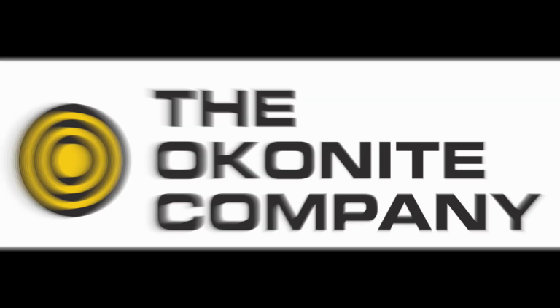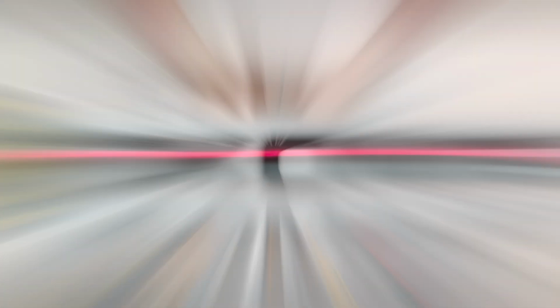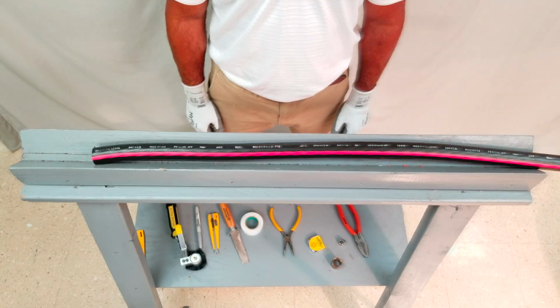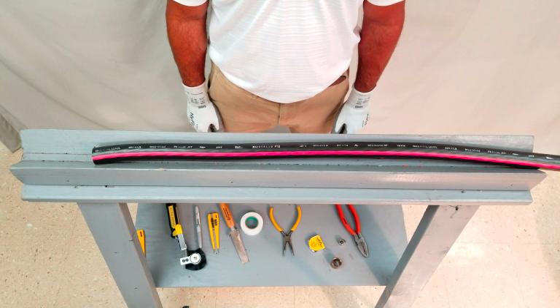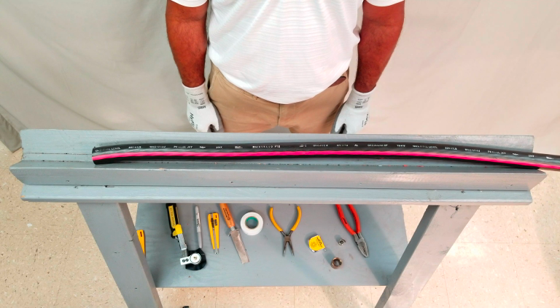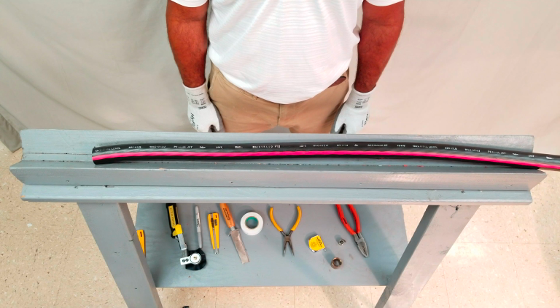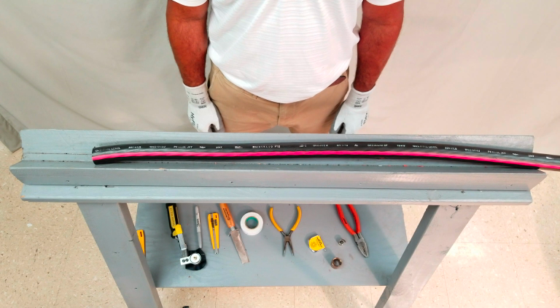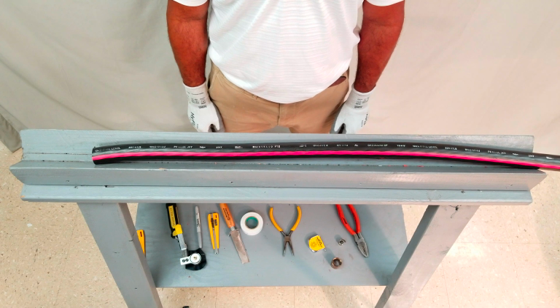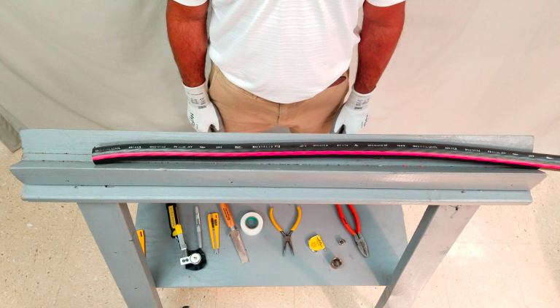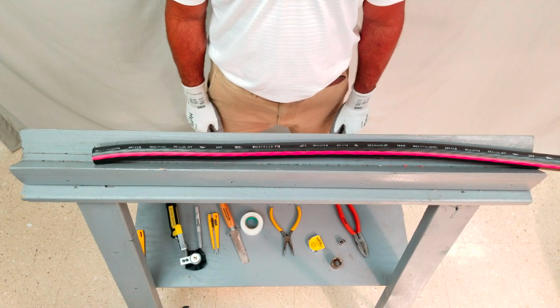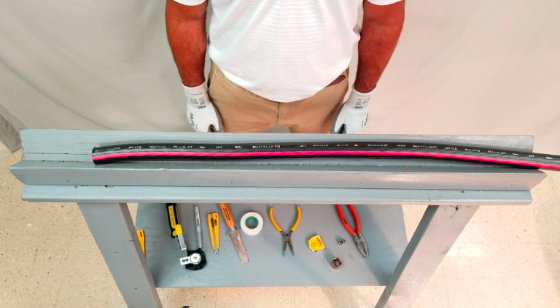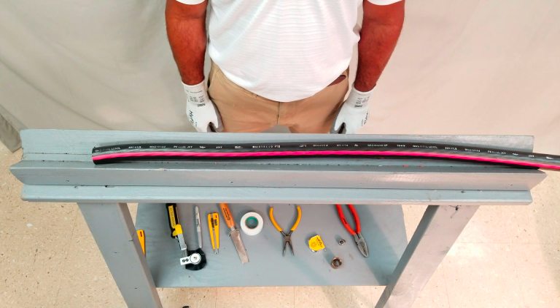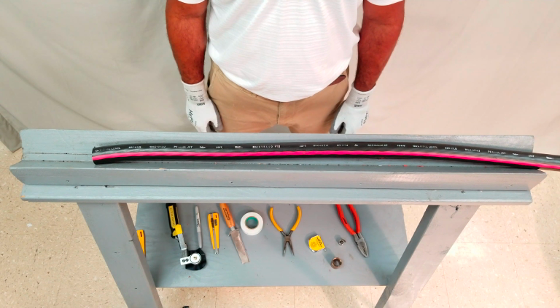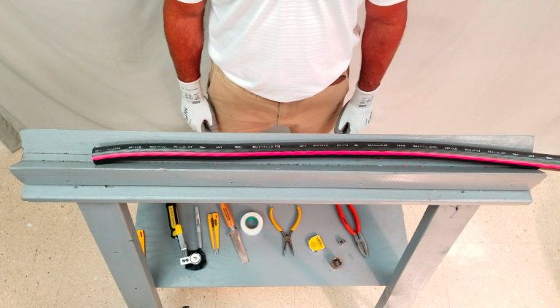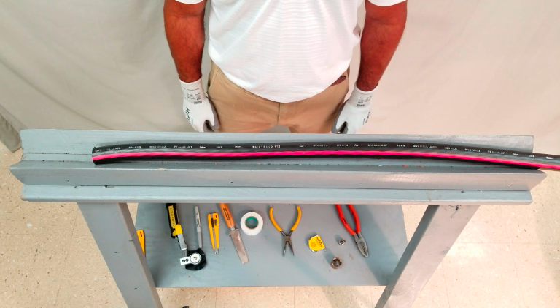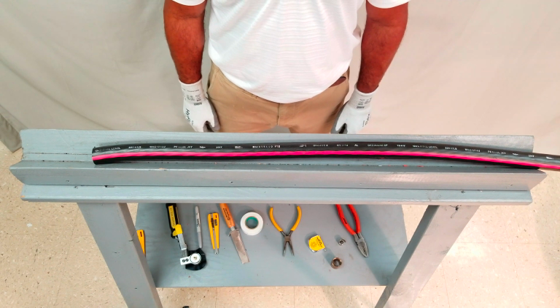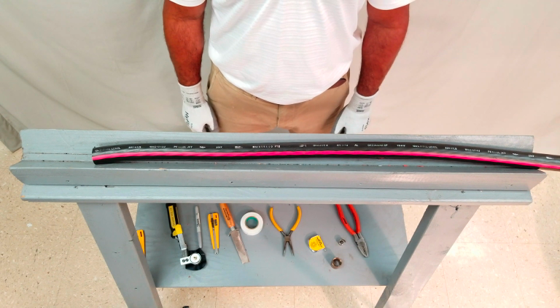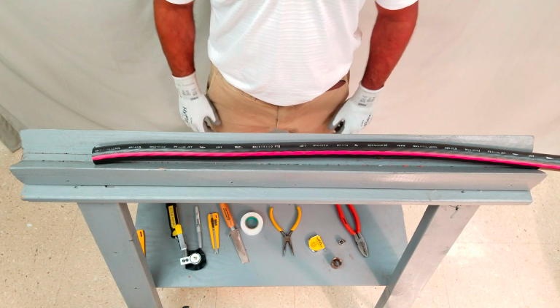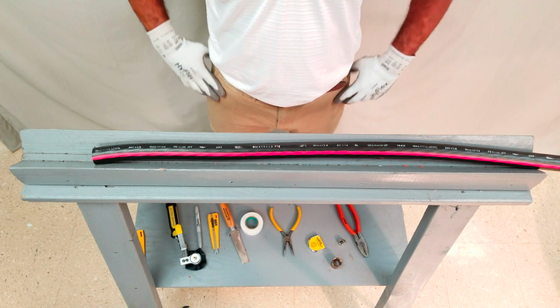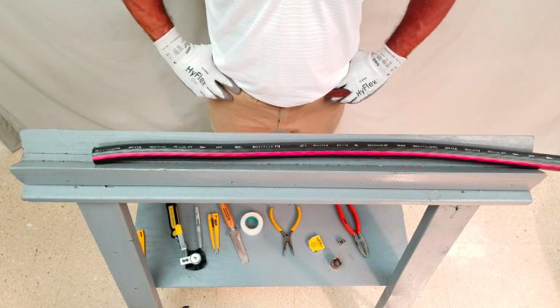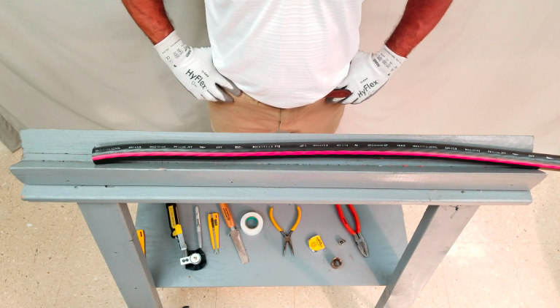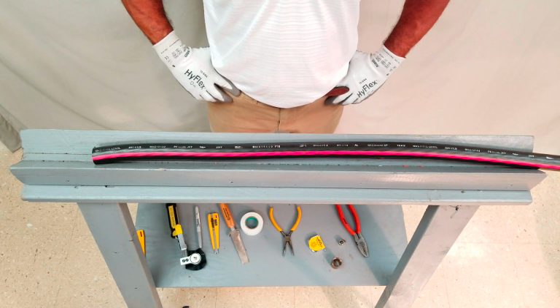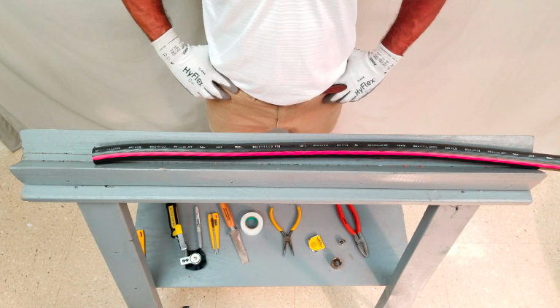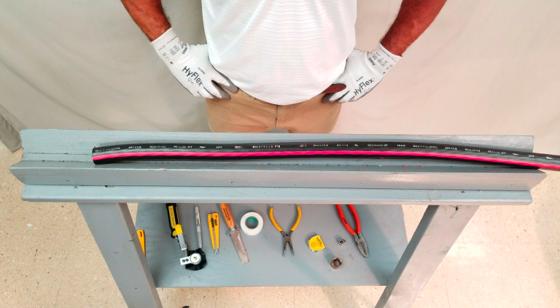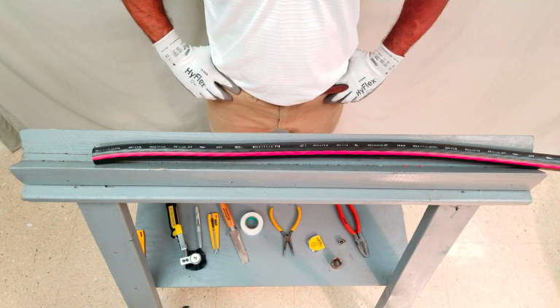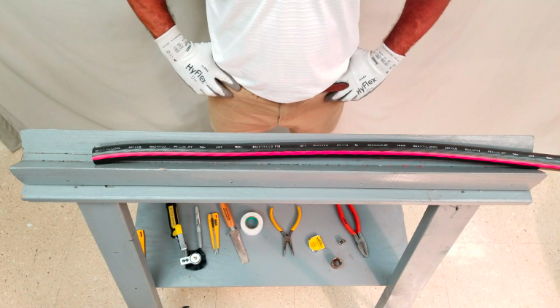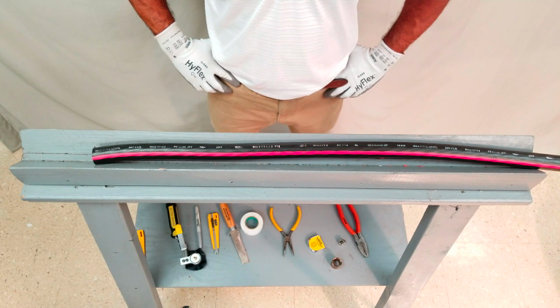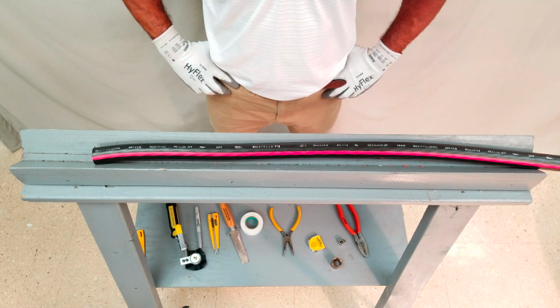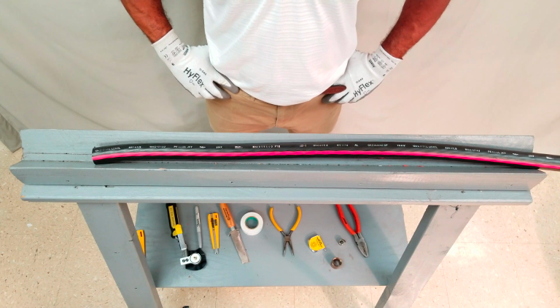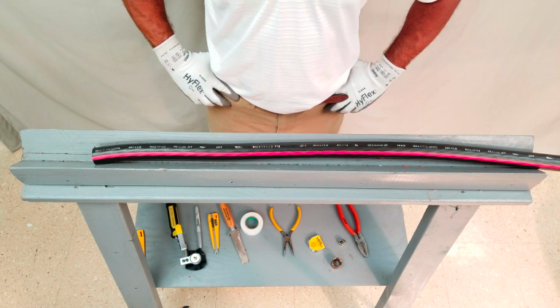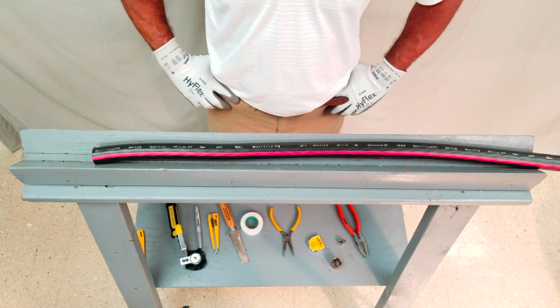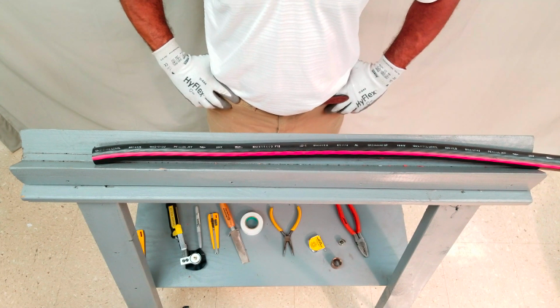Cable end preparation on 15KV Okanite UROJ cable with concentric neutrals will be demonstrated. First and foremost, be sure to read and follow the accessory instructions.